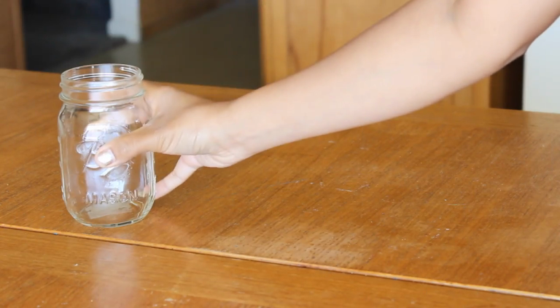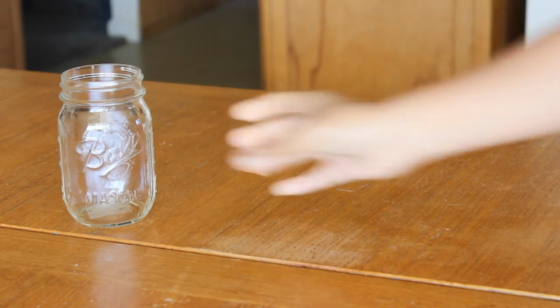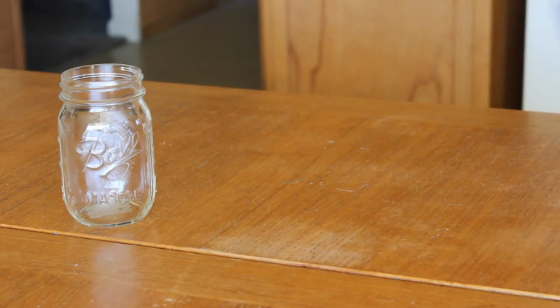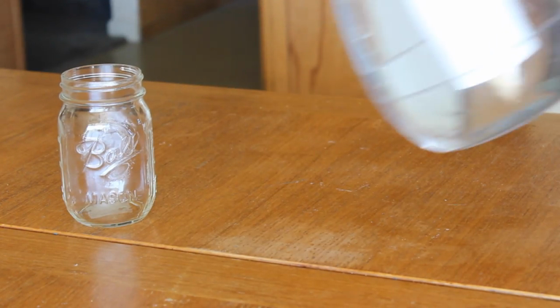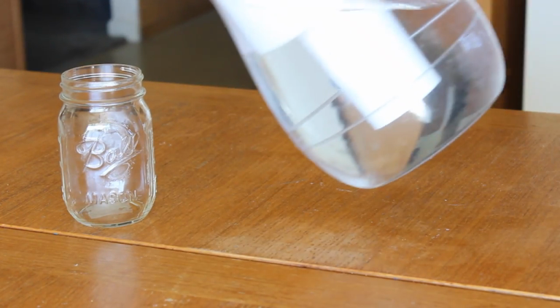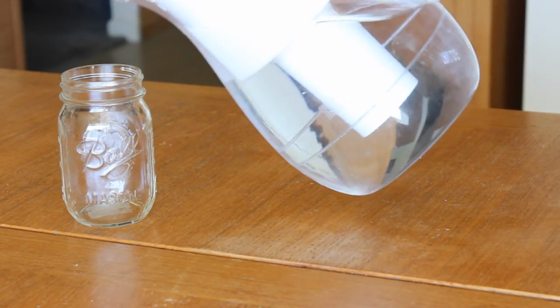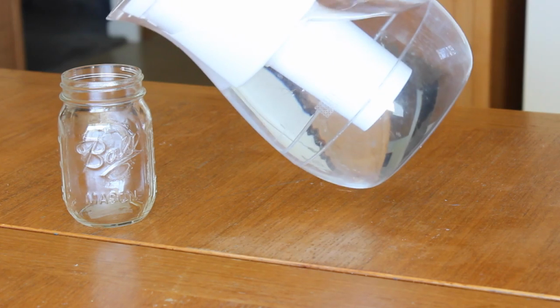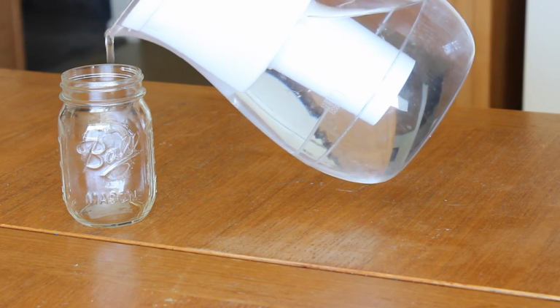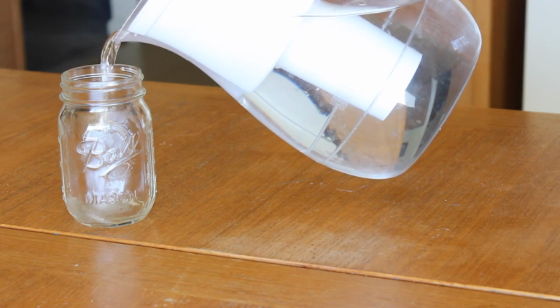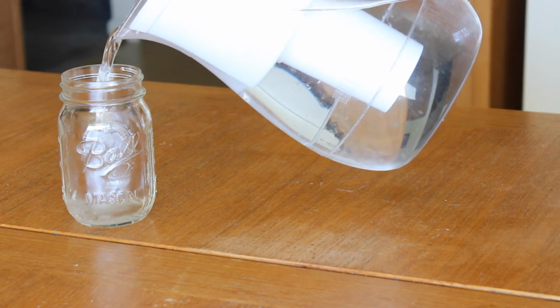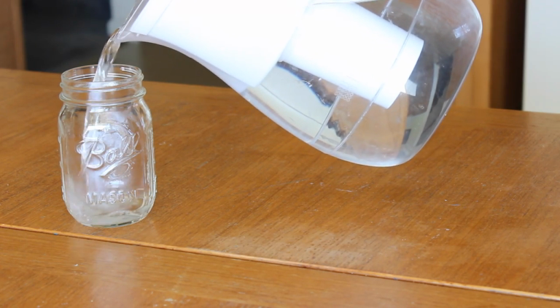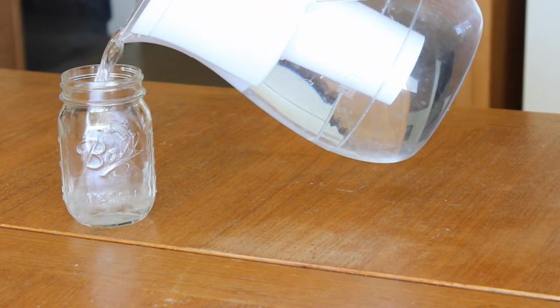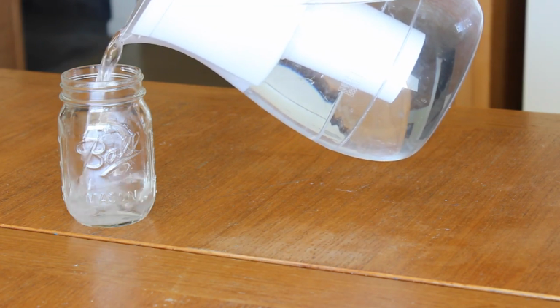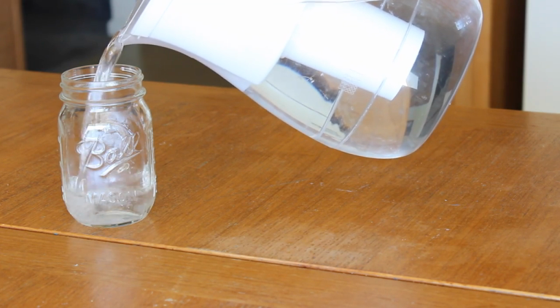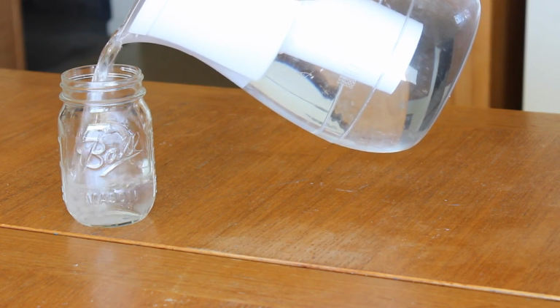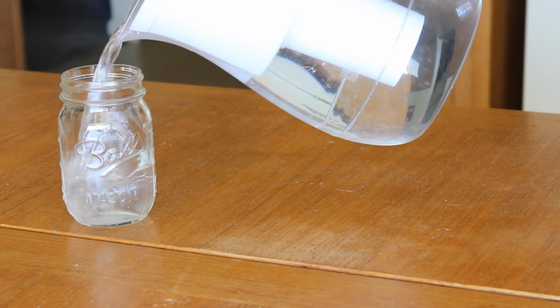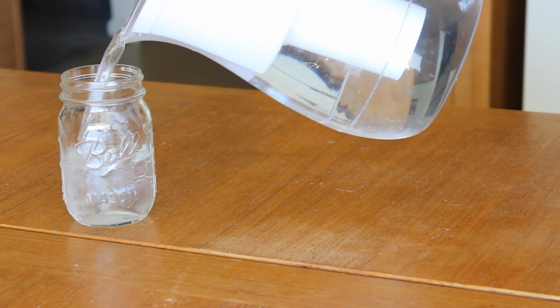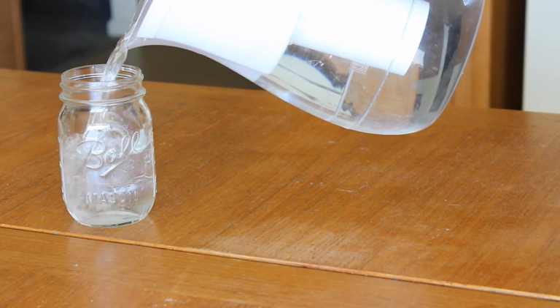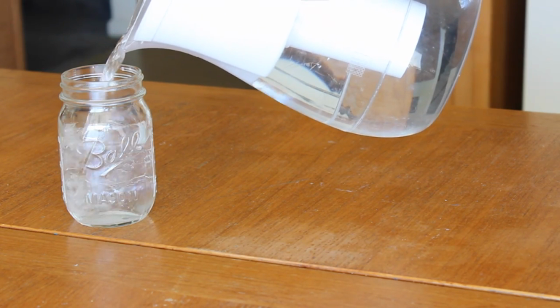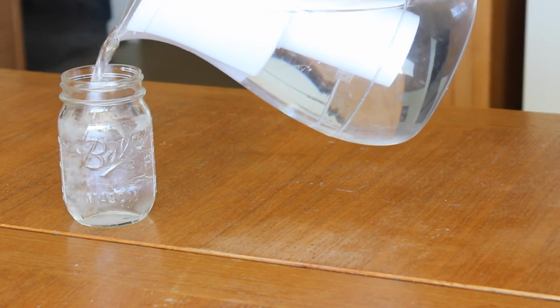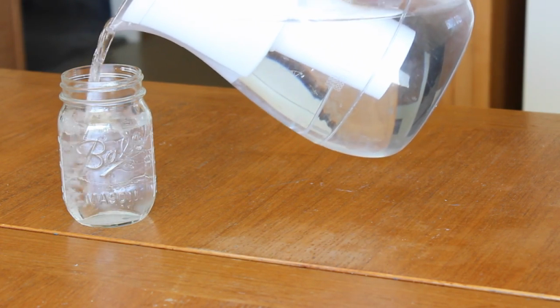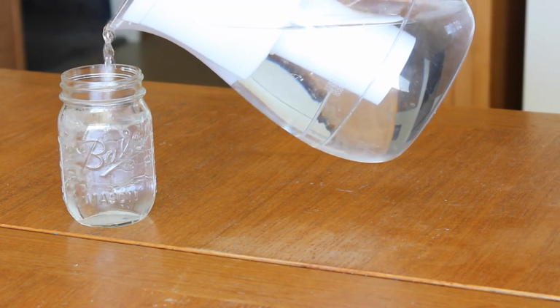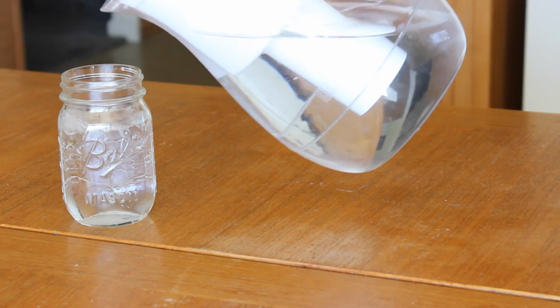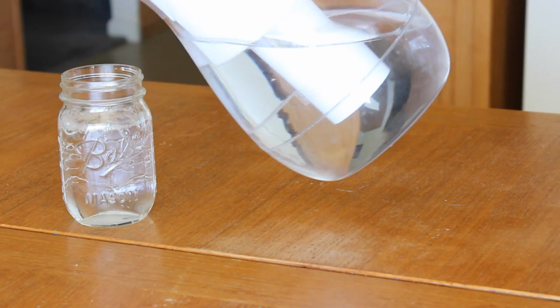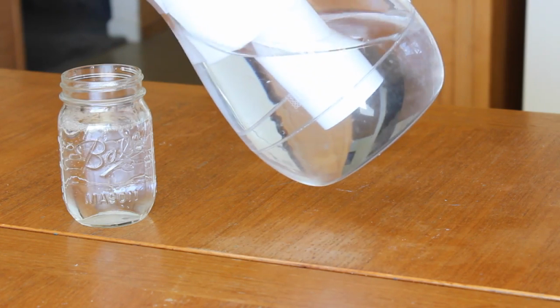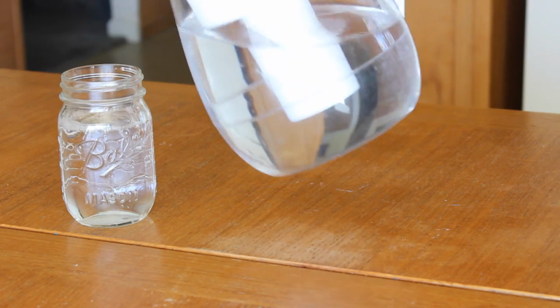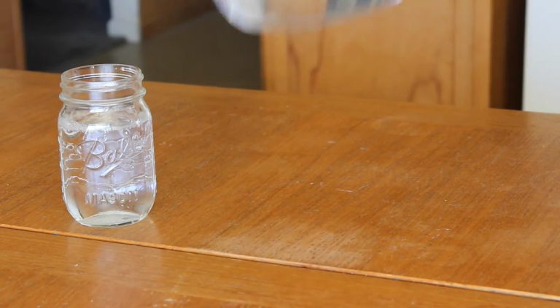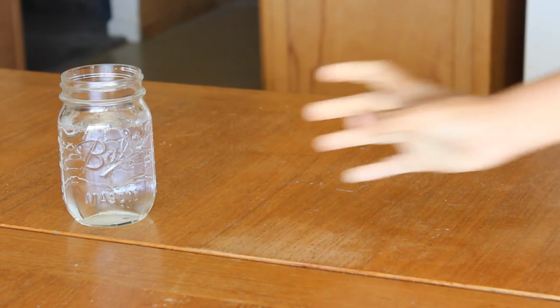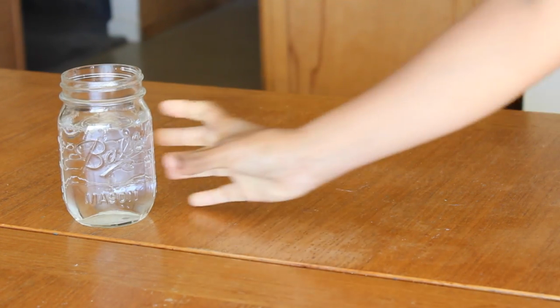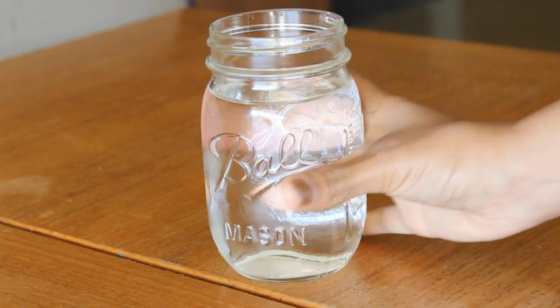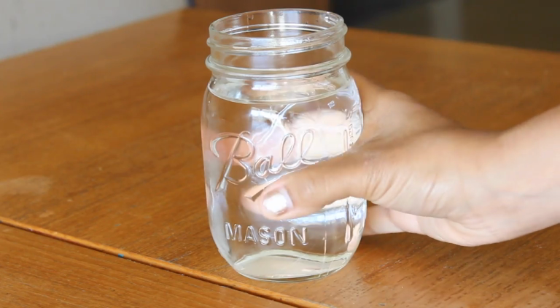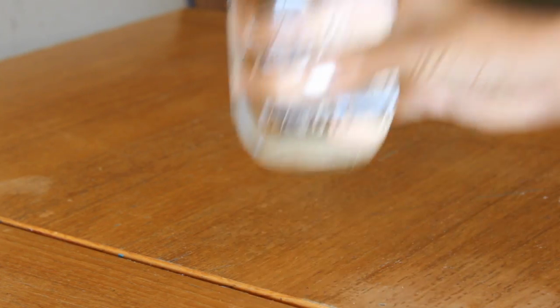Hey you guys! So to start my breakfast off, I like to force myself to drink a glass of water because I can be pretty bad at drinking water, so forcing a cup down my throat in the morning is a great way to start my day.